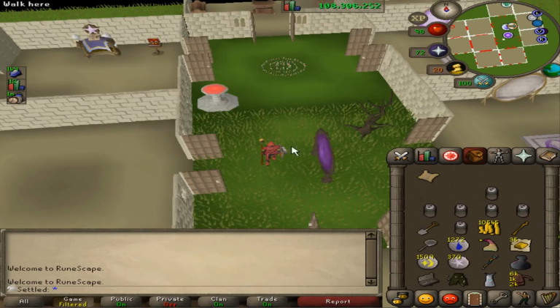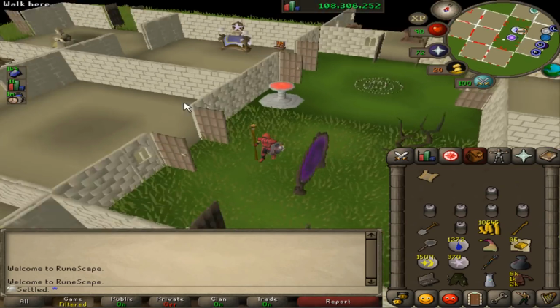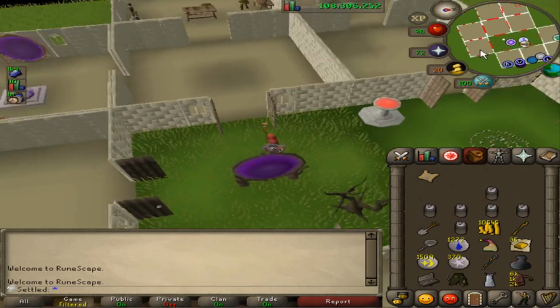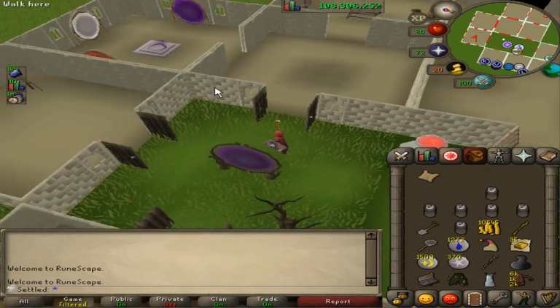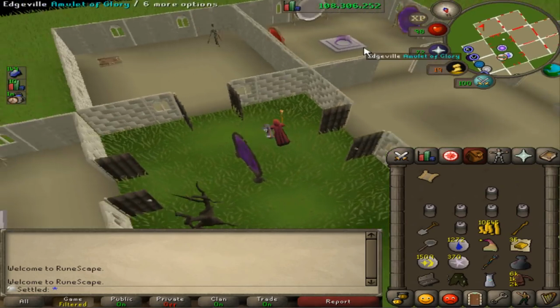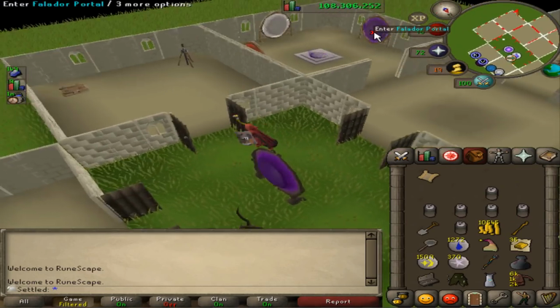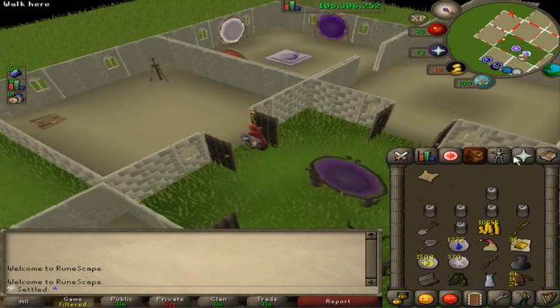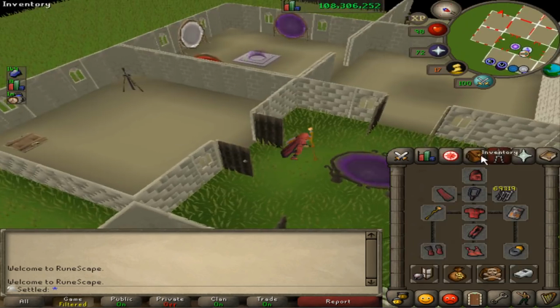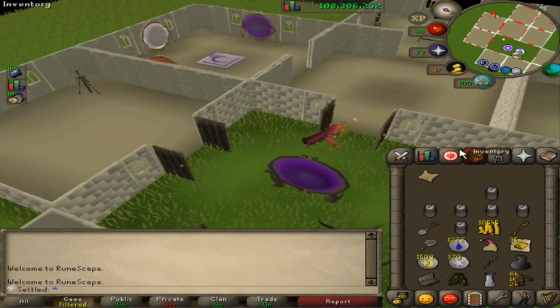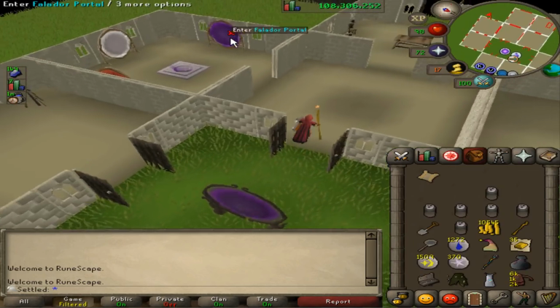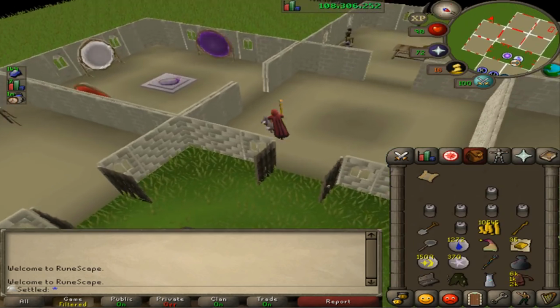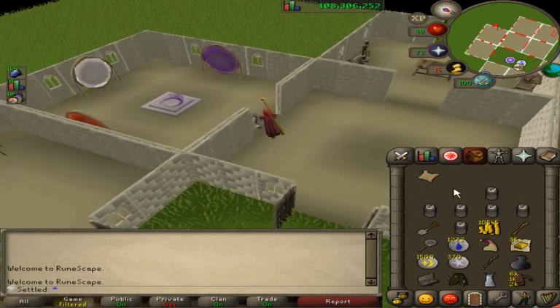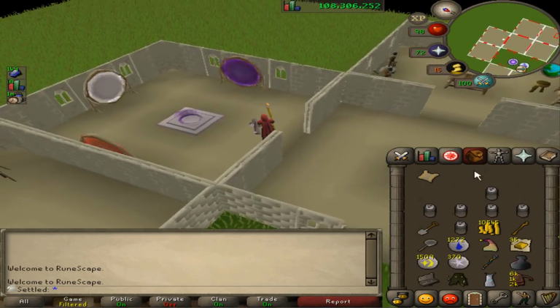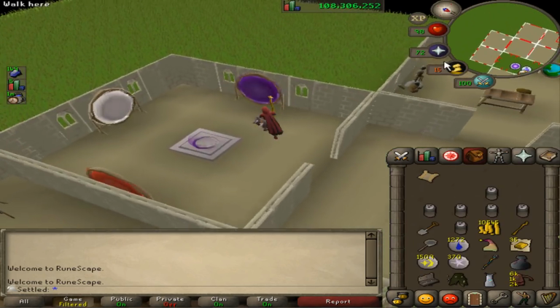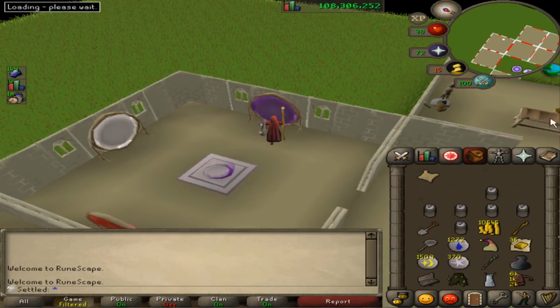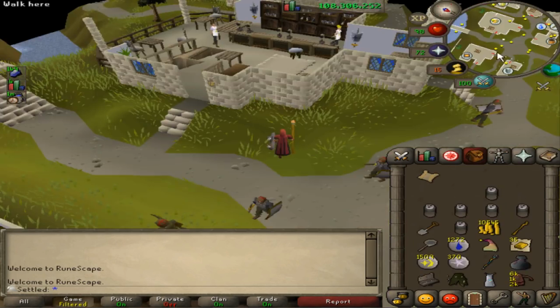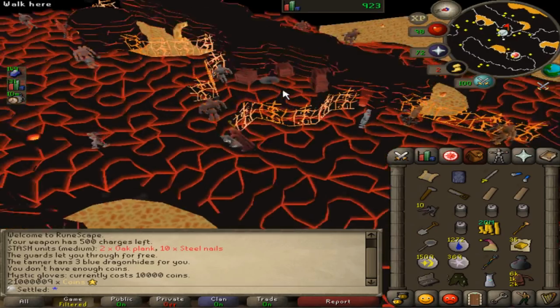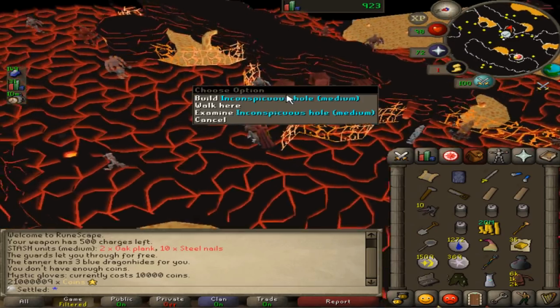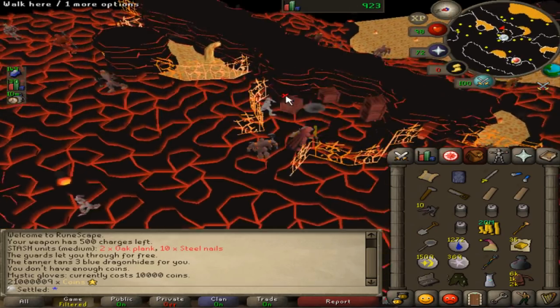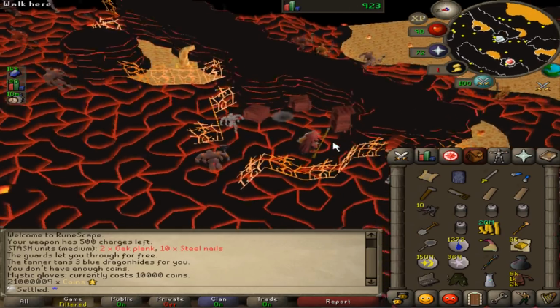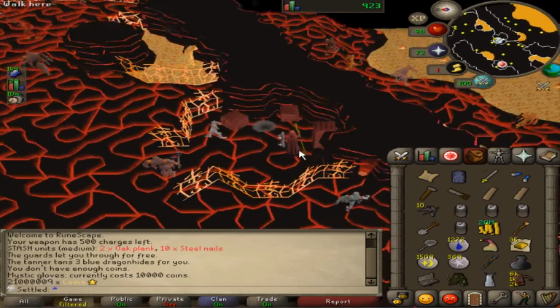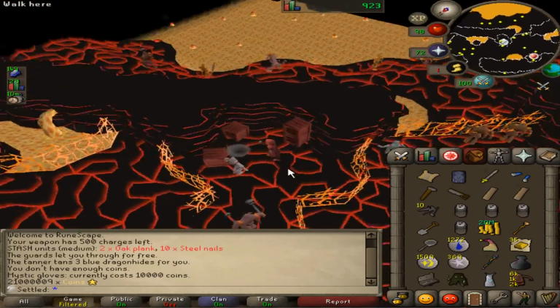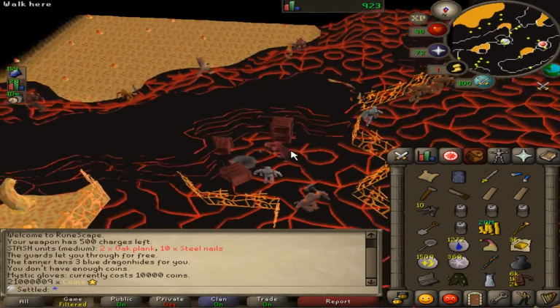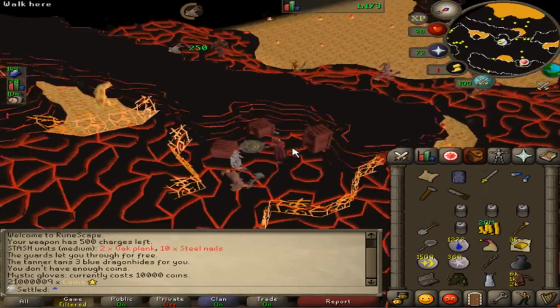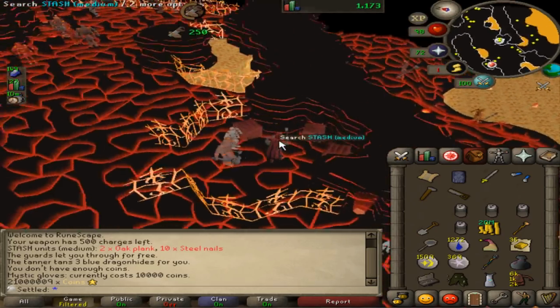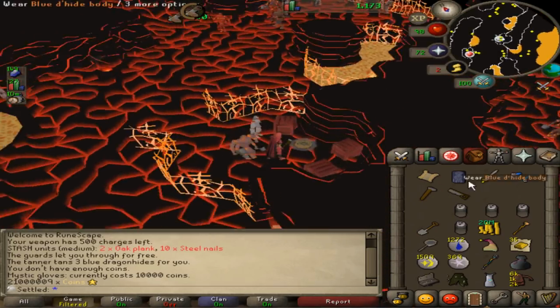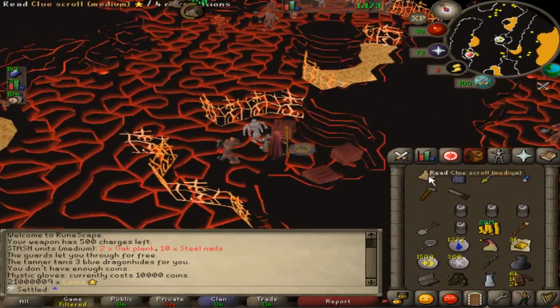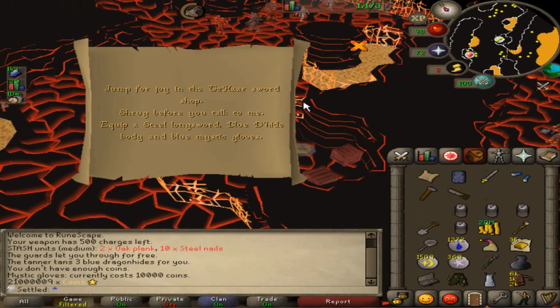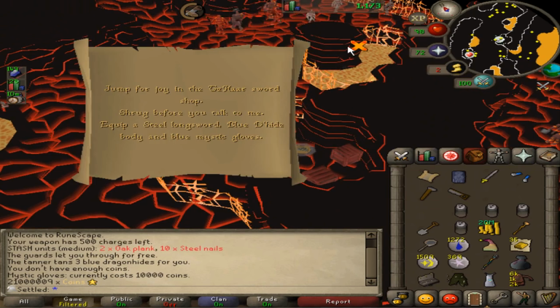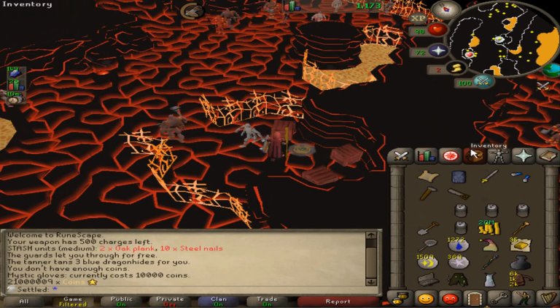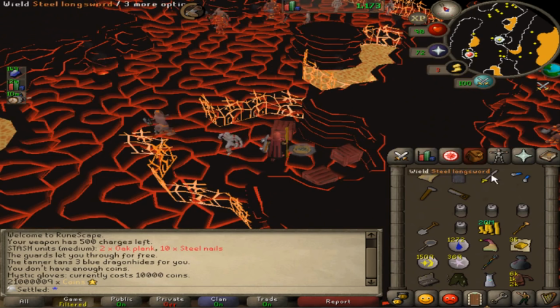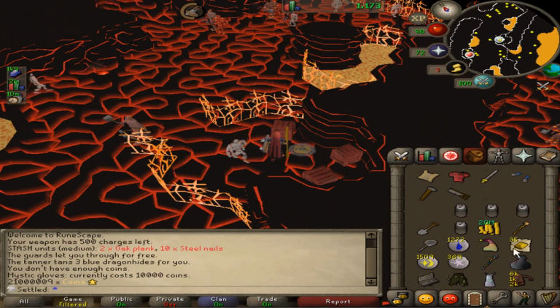I actually get the opportunity to build my first medium stash — I just need a few things. The blue dhide body will take the most time, so let's go get it first. Medium stash coming in. I'll probably want to build all of these when I'm hunting for ranger boots, so one at a time.